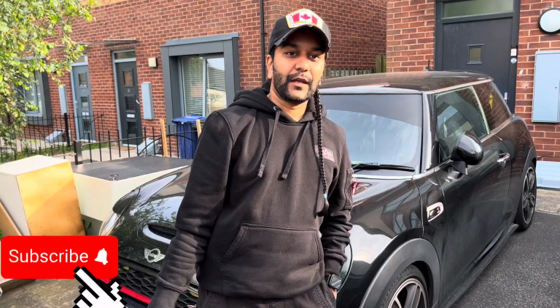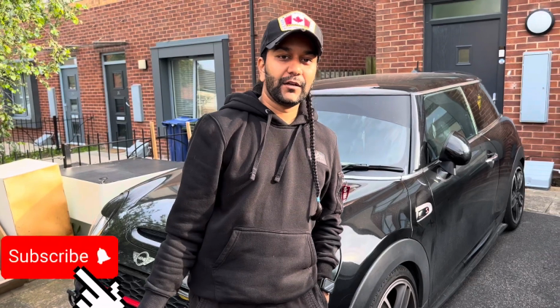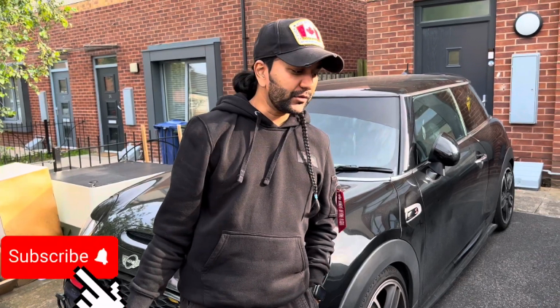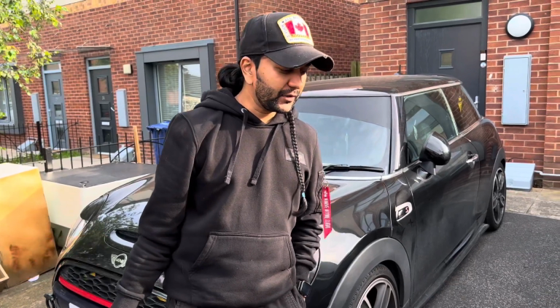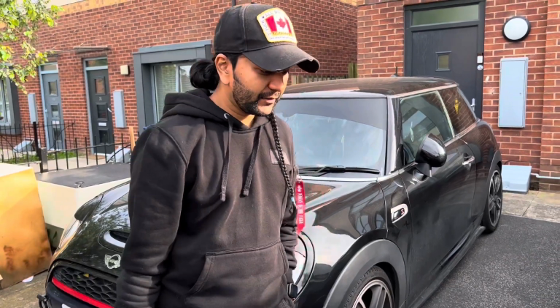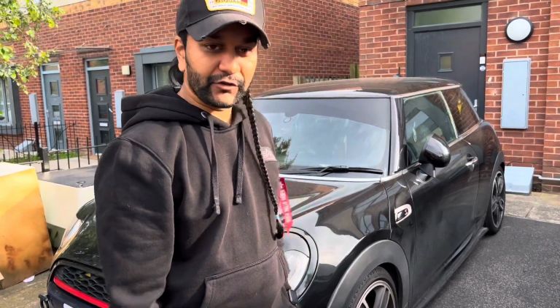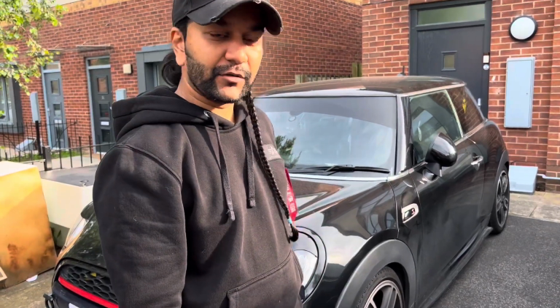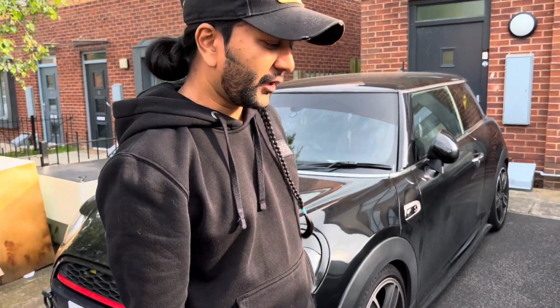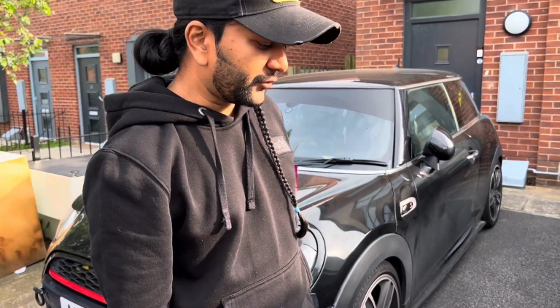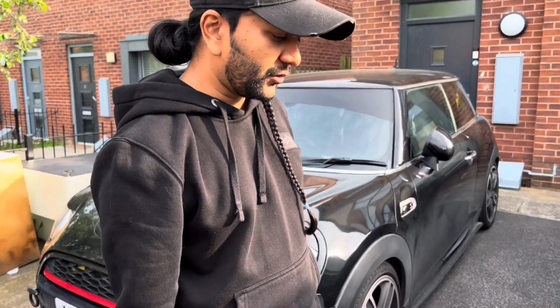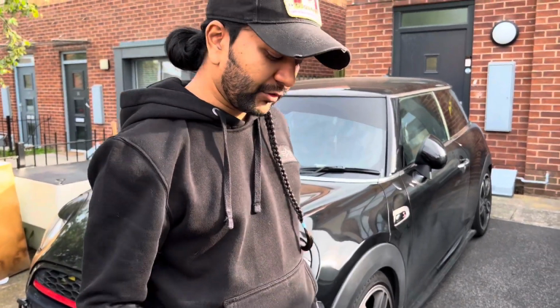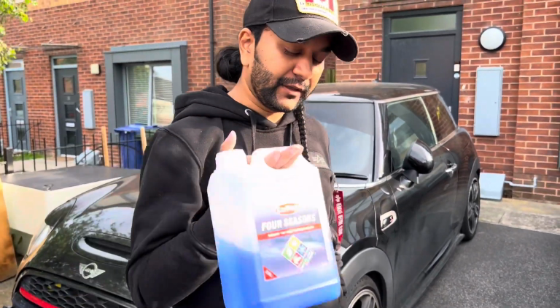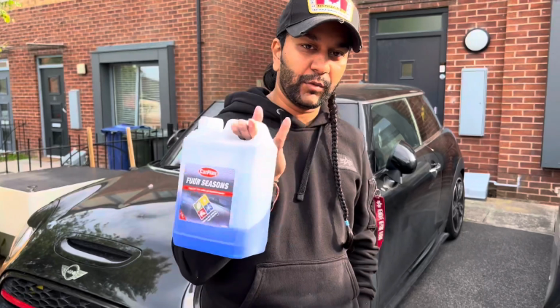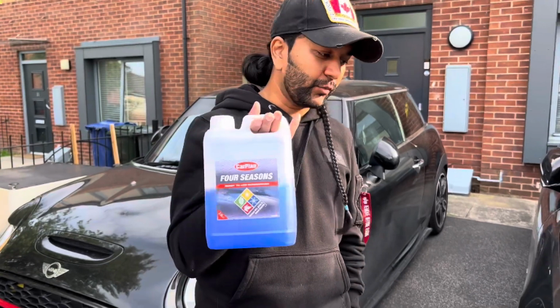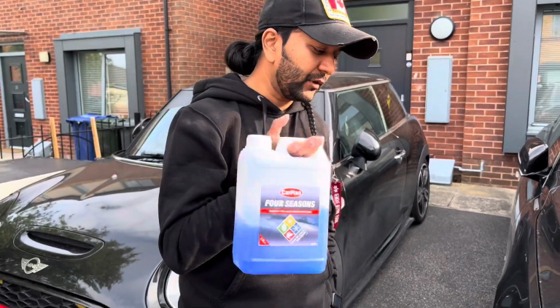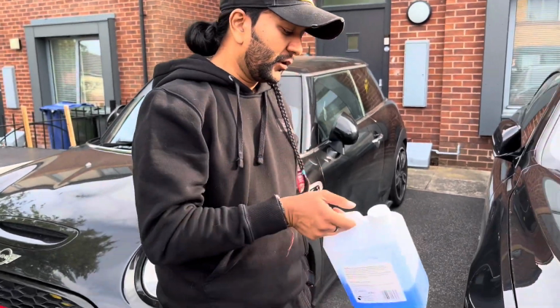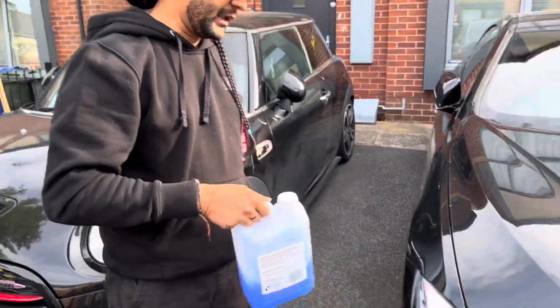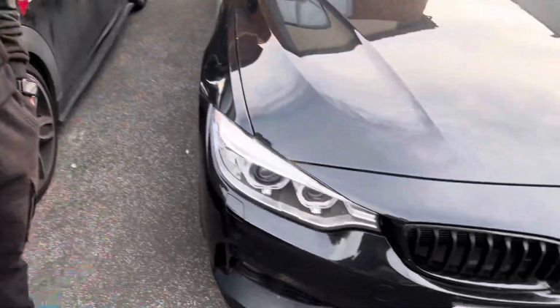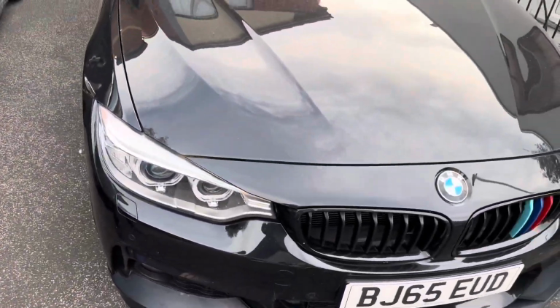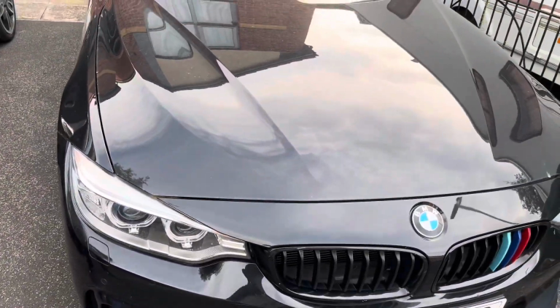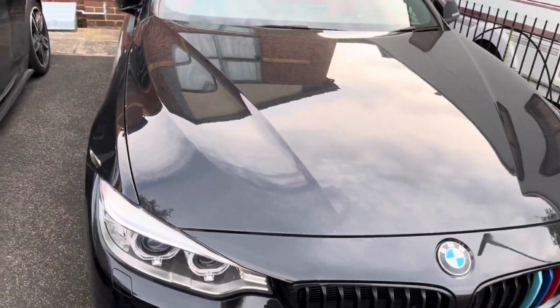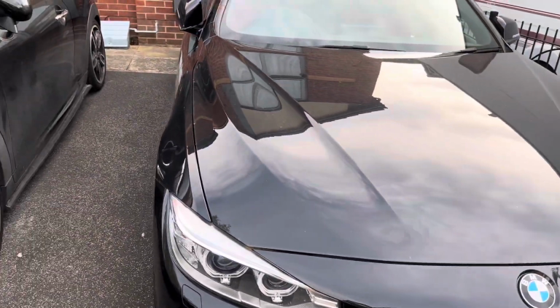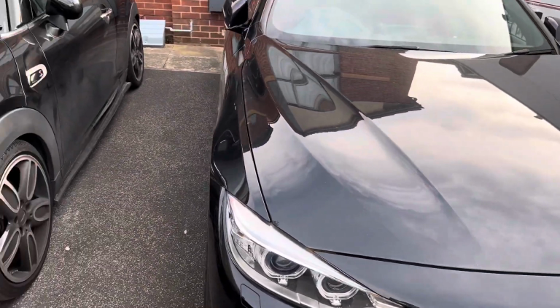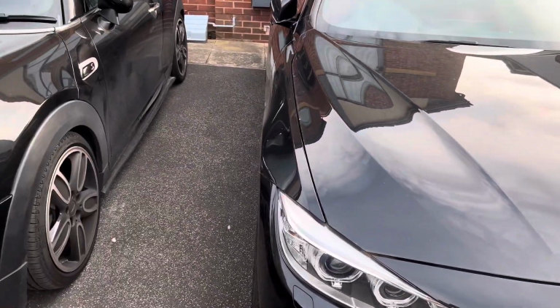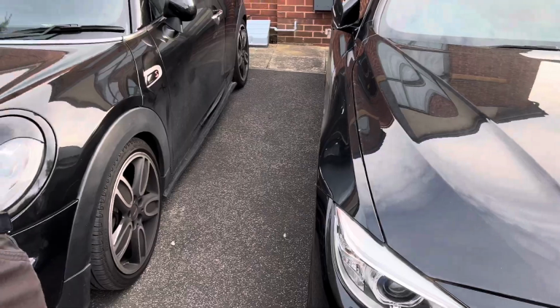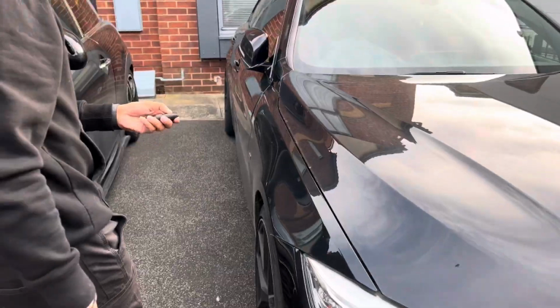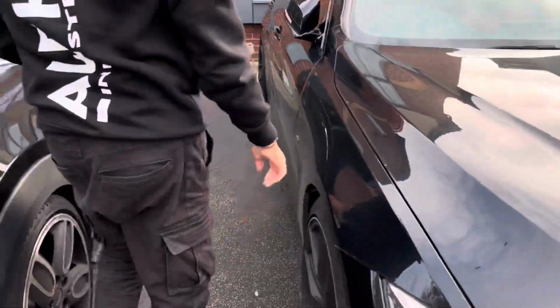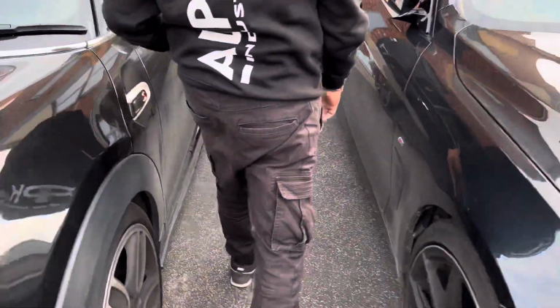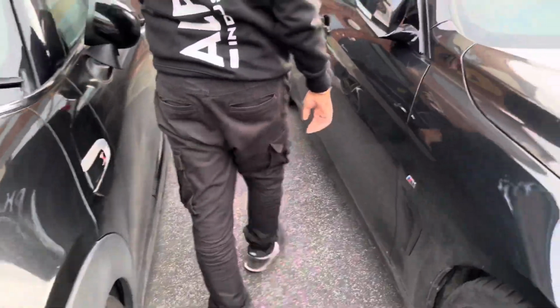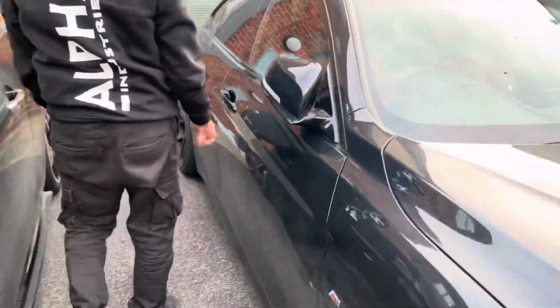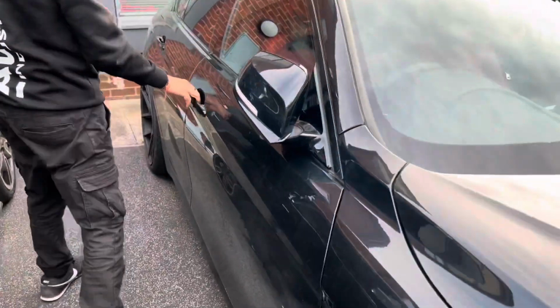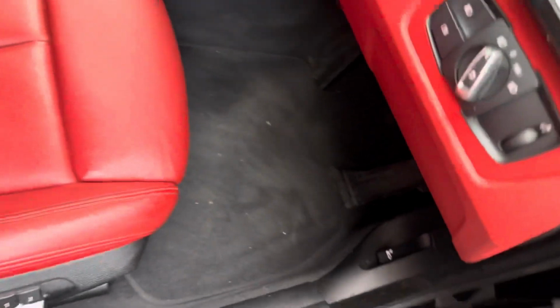Hi guys, welcome to my YouTube channel. Today I'm going to show you how to put in the windscreen washer on the BMW F36 Gran Coupé. The foot pedal, which is that one there, and you pull it twice — it will show you times two.